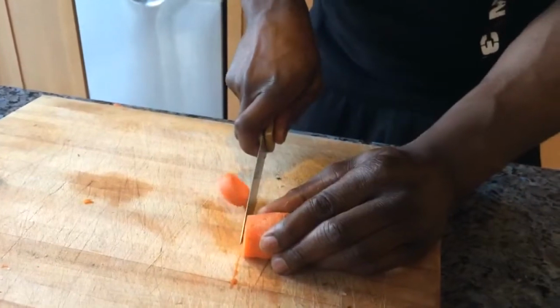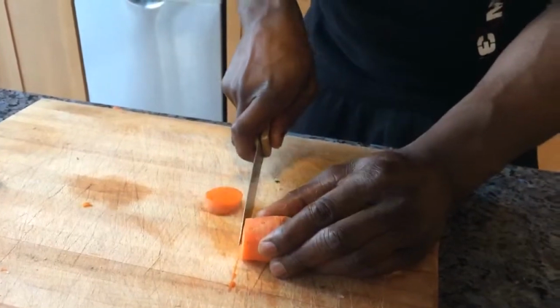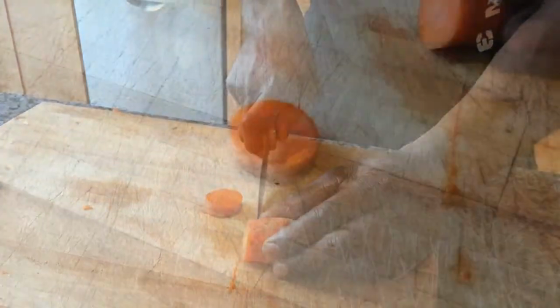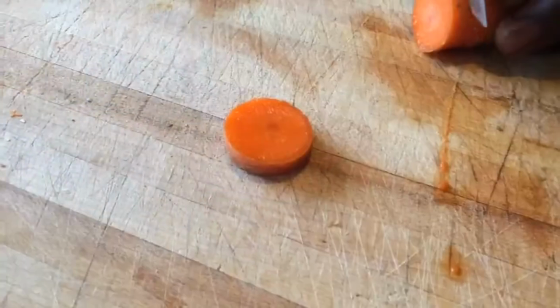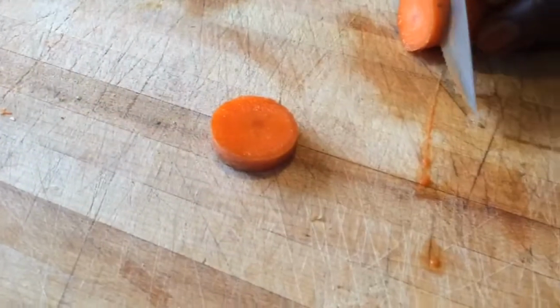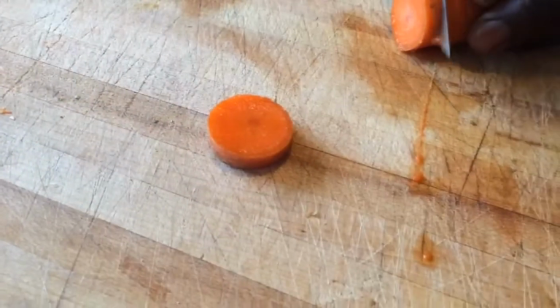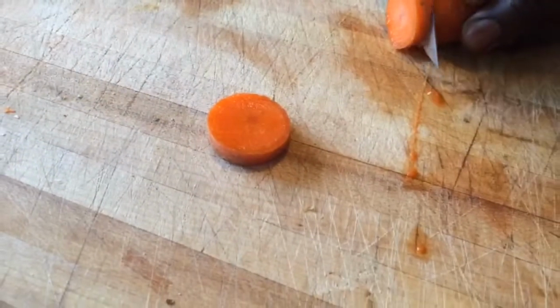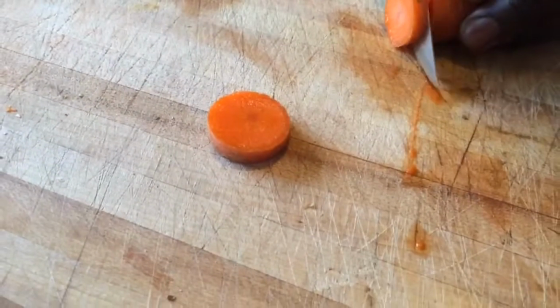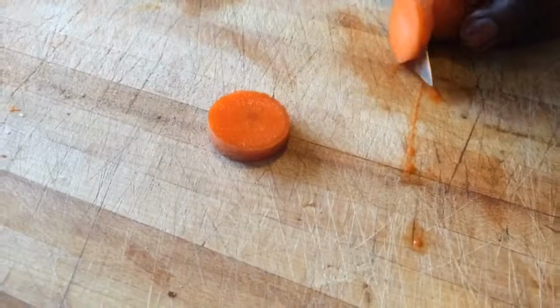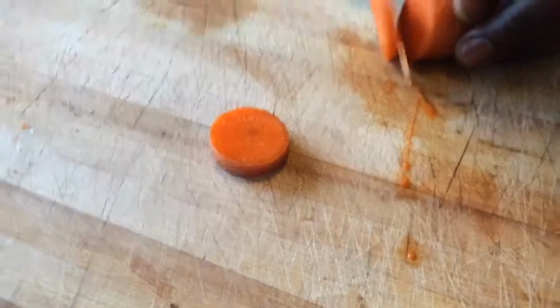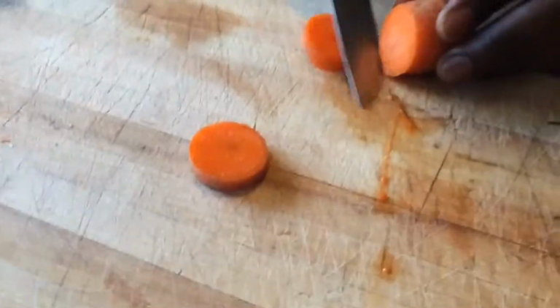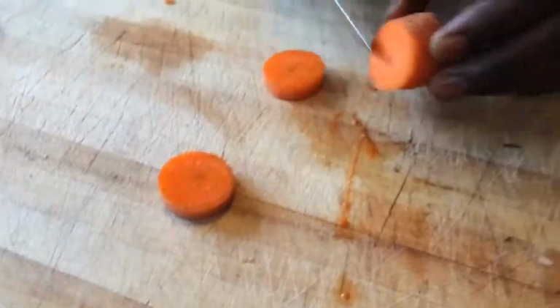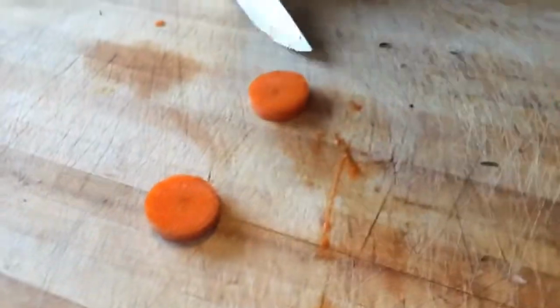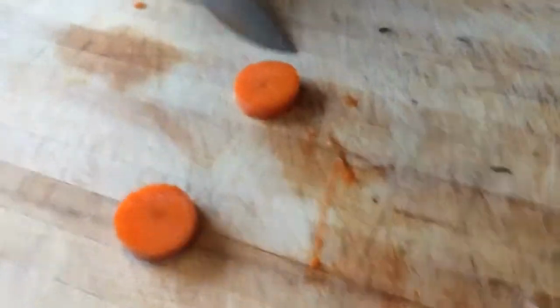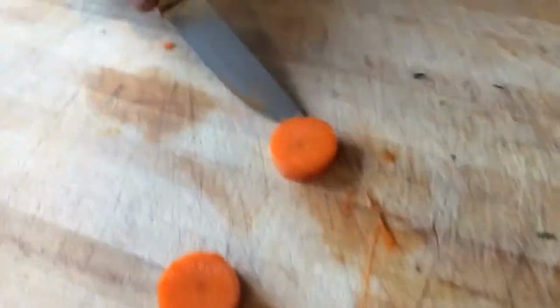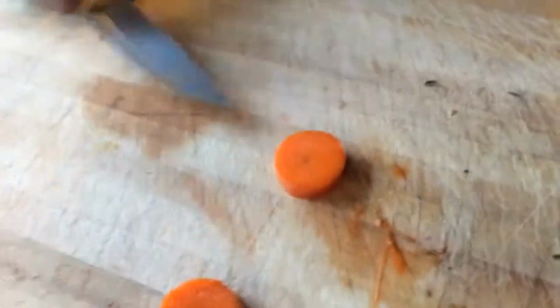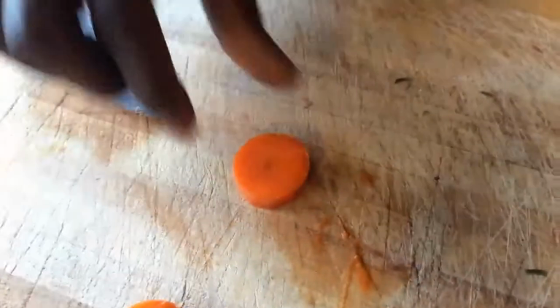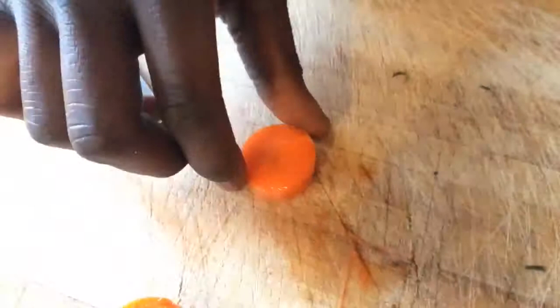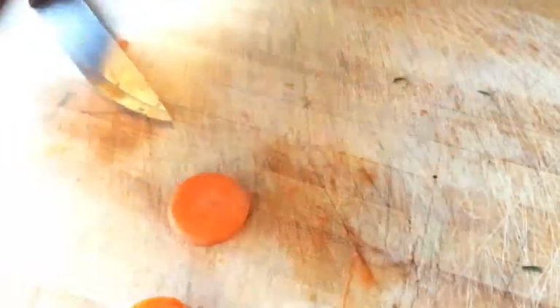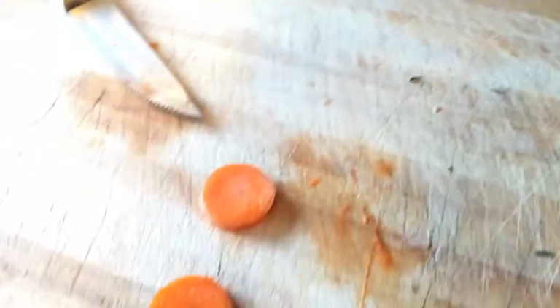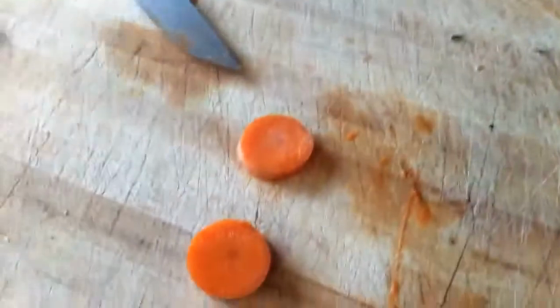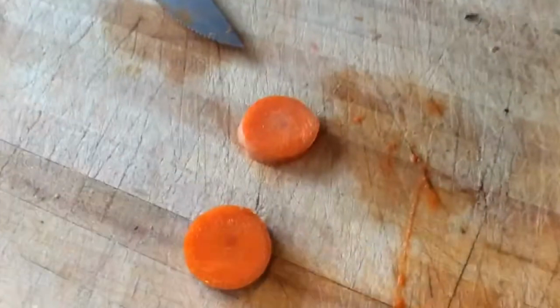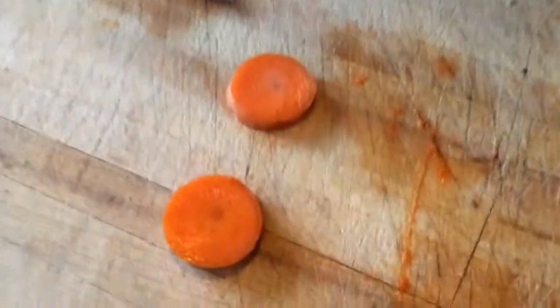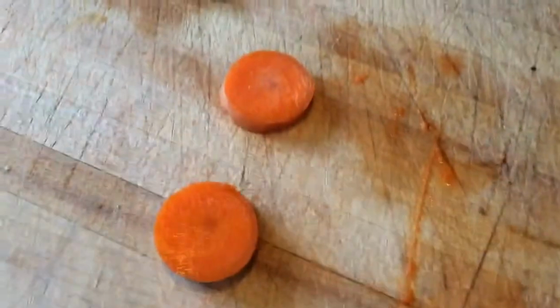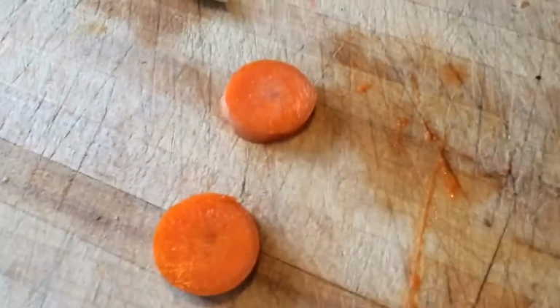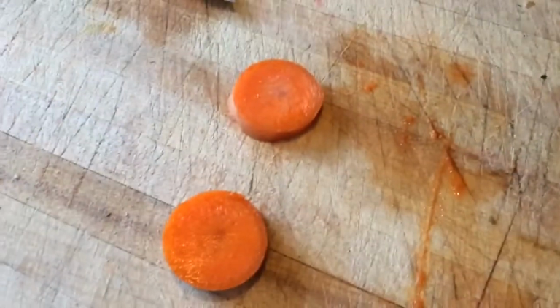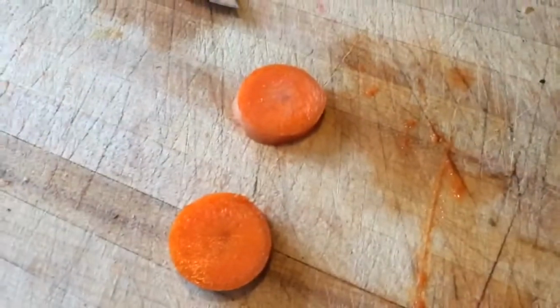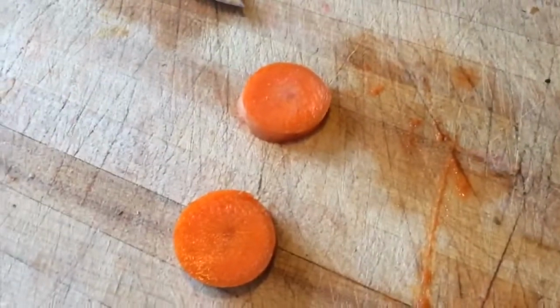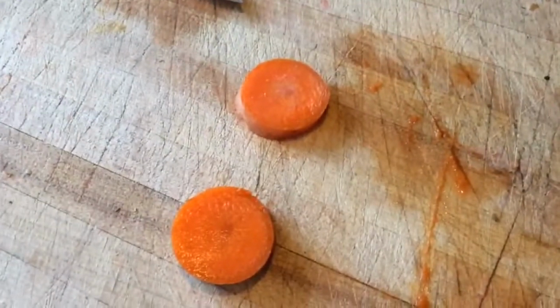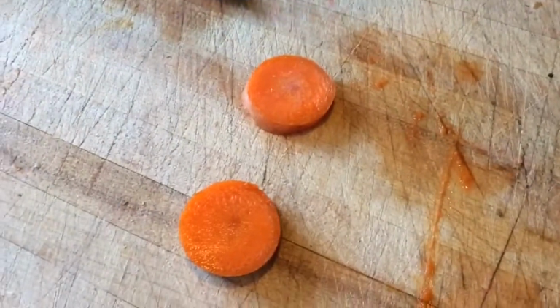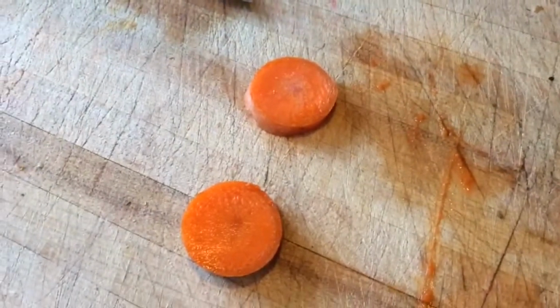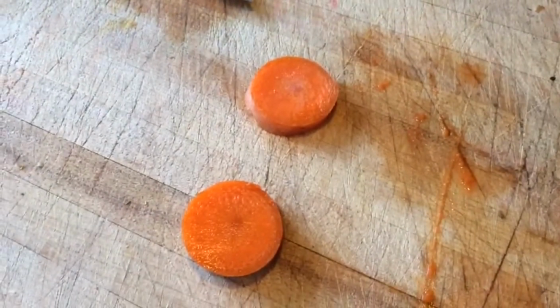Let me do another slice — that's a little better. Notice anything? See anything?